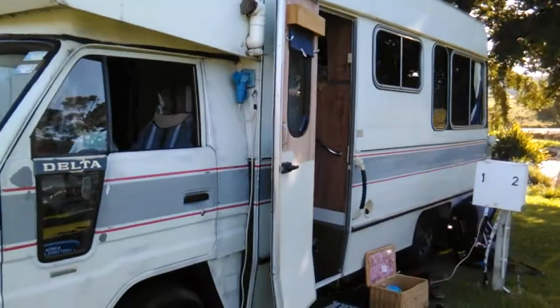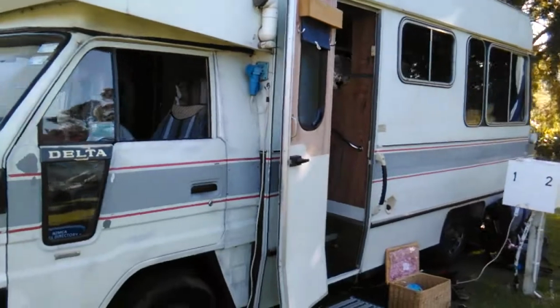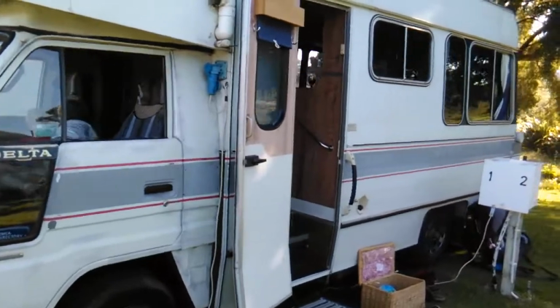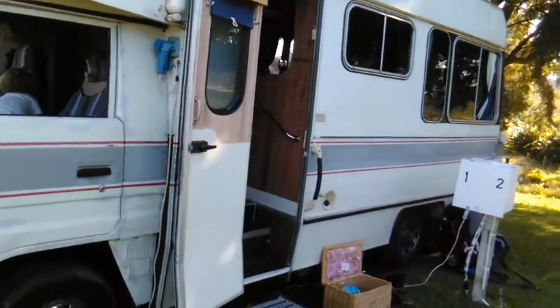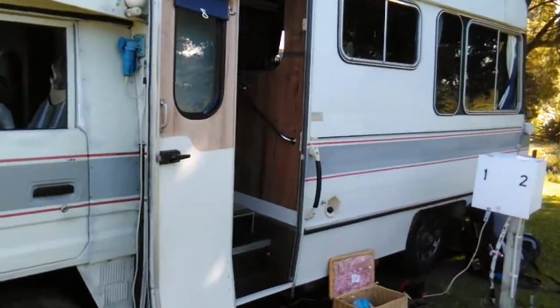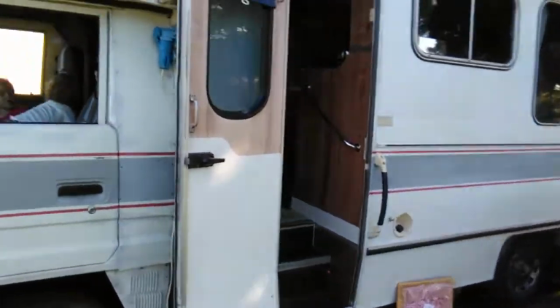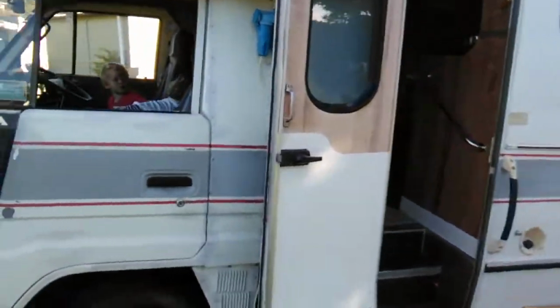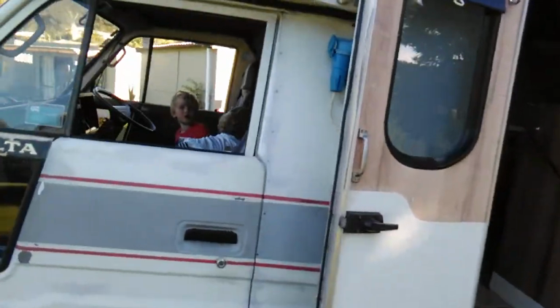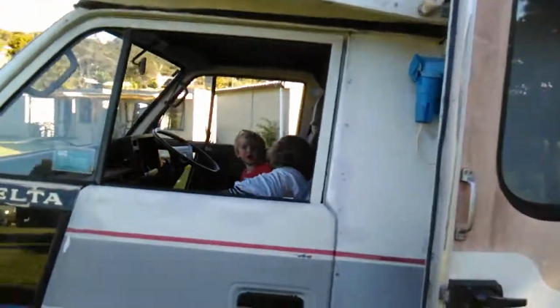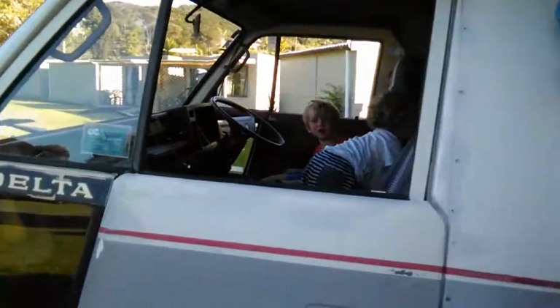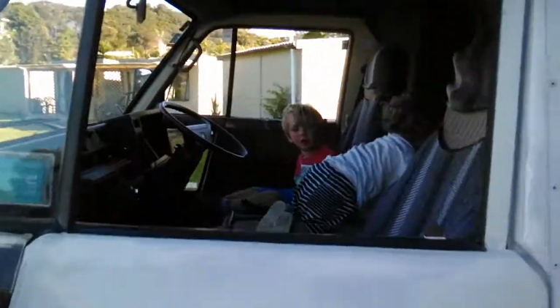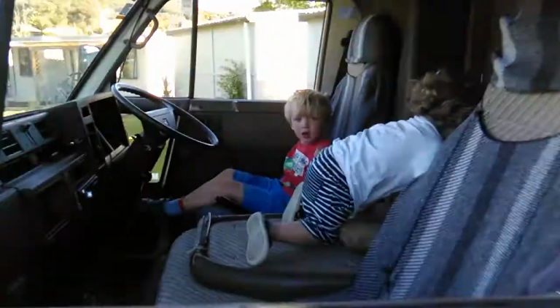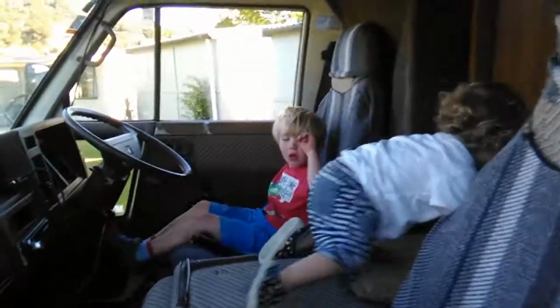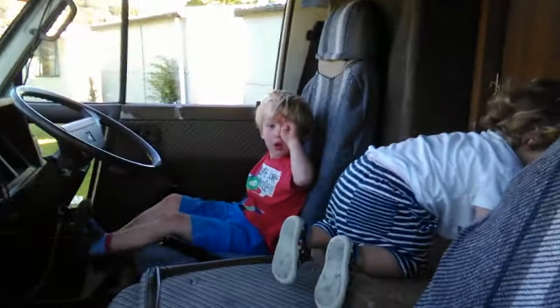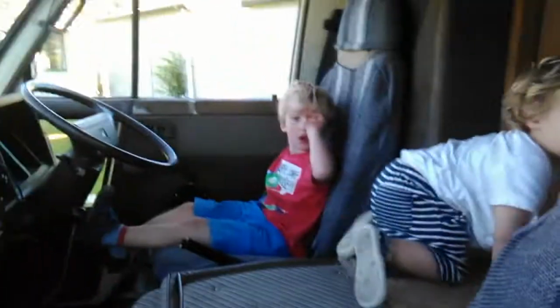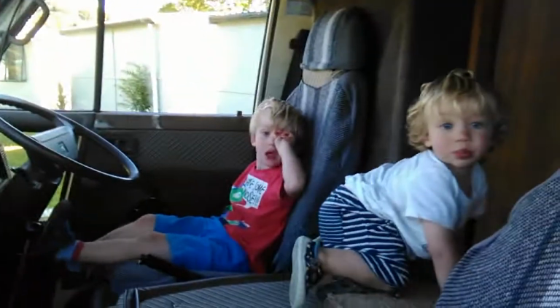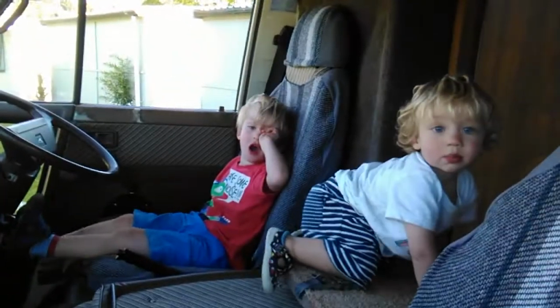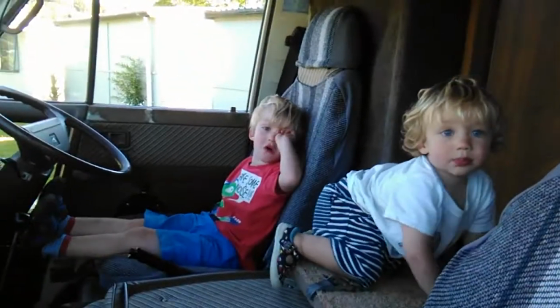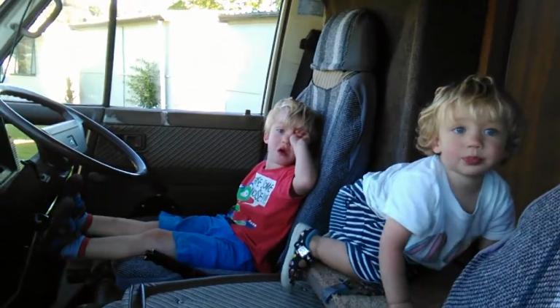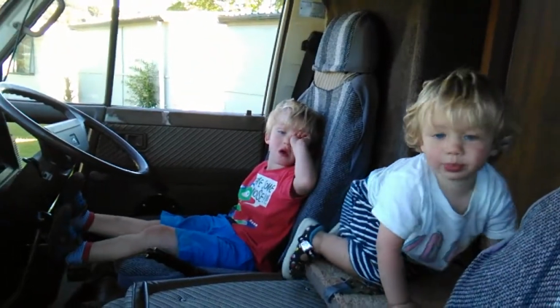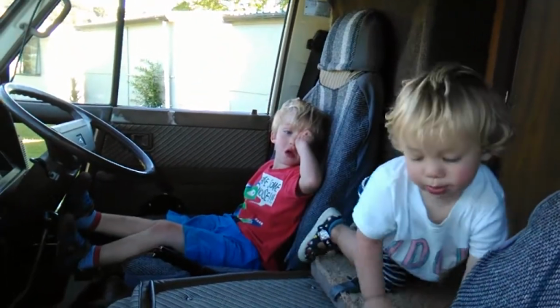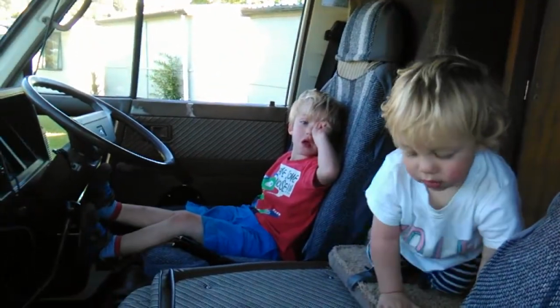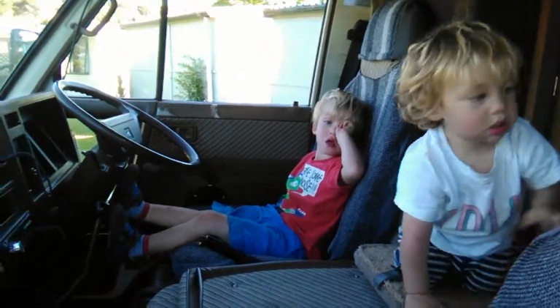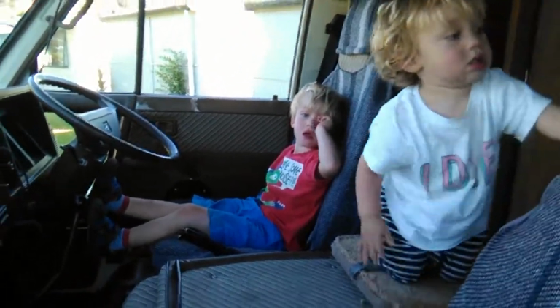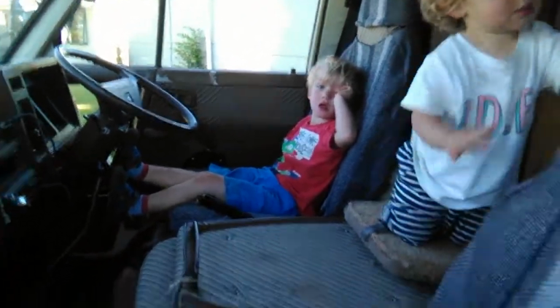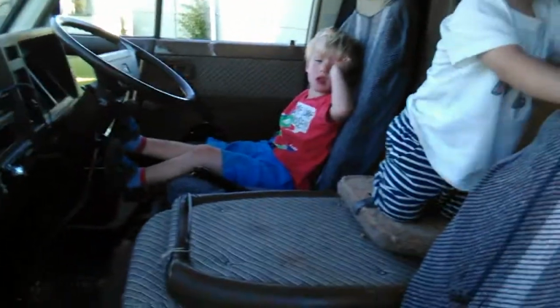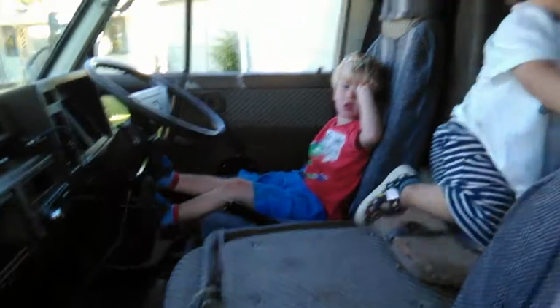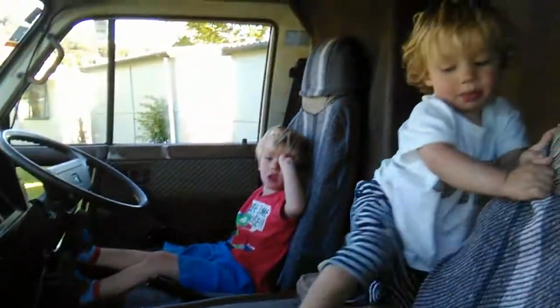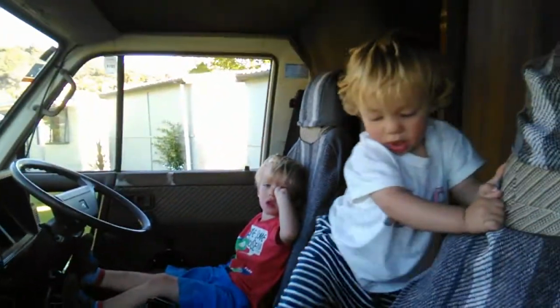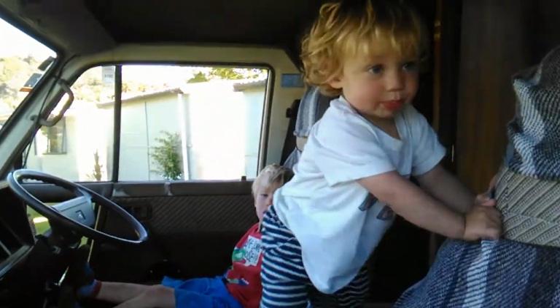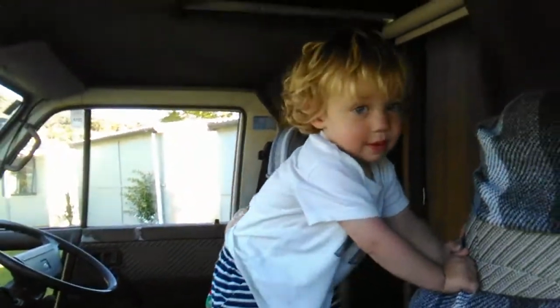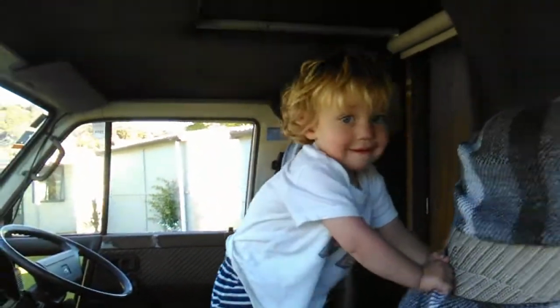So we are just going to go in. There's the boys. Hi boys, you want to say hello? Sam's just listening to some stories on the radio. Hi Ben.